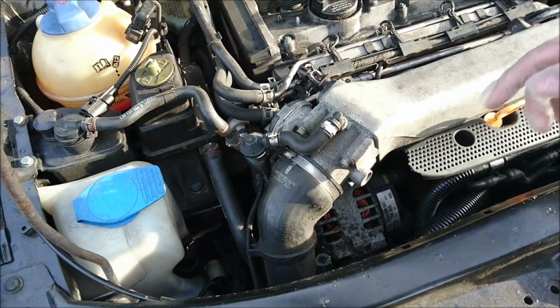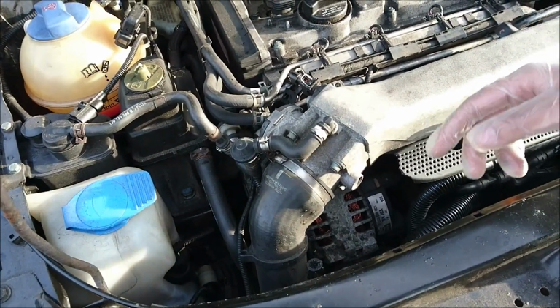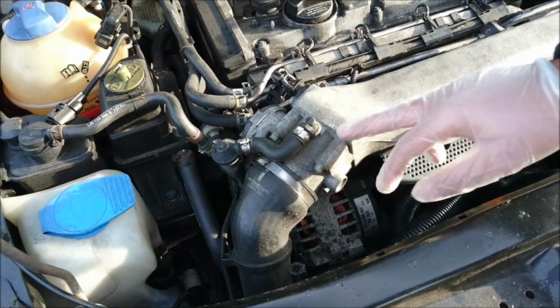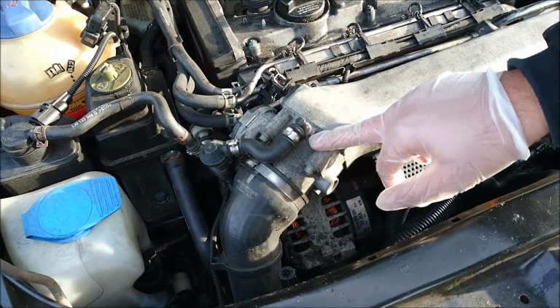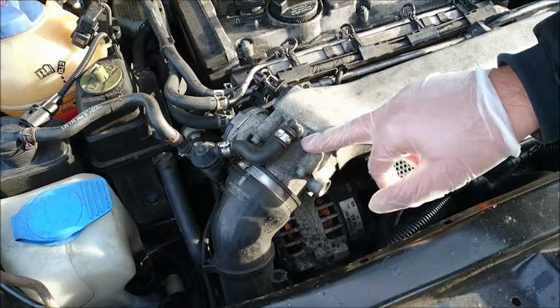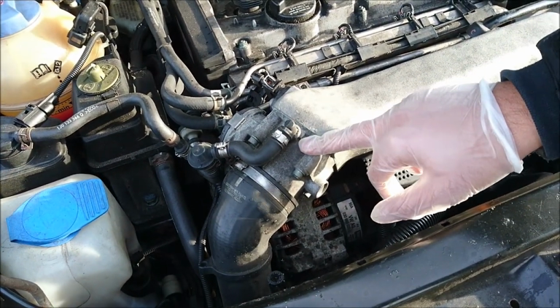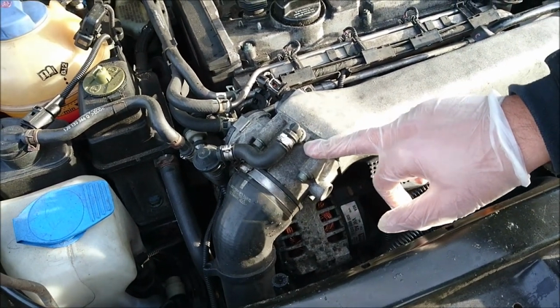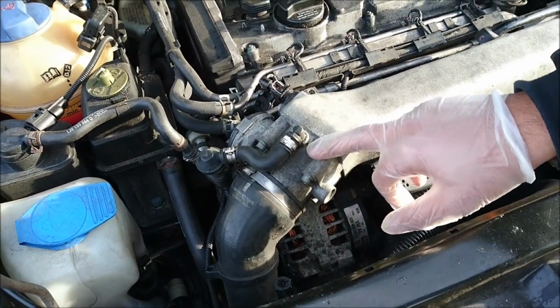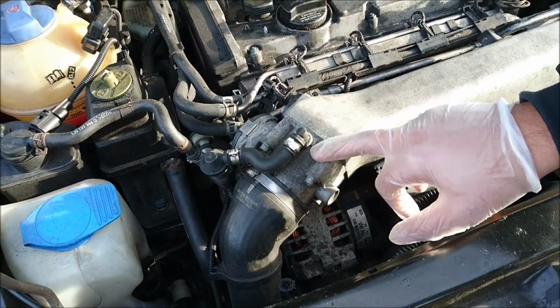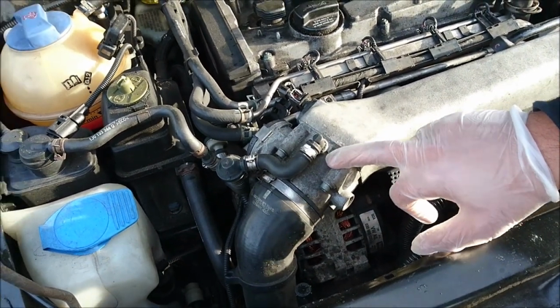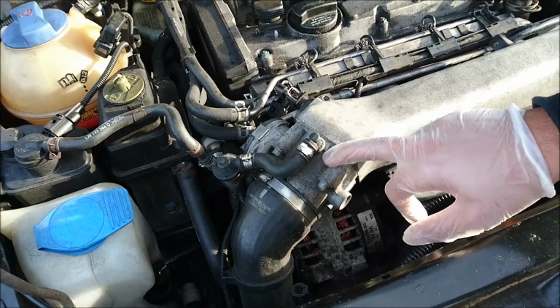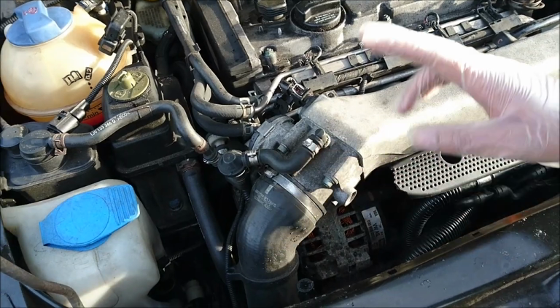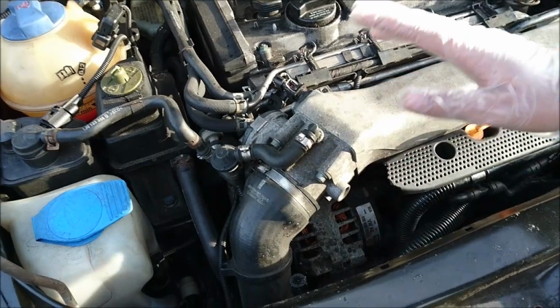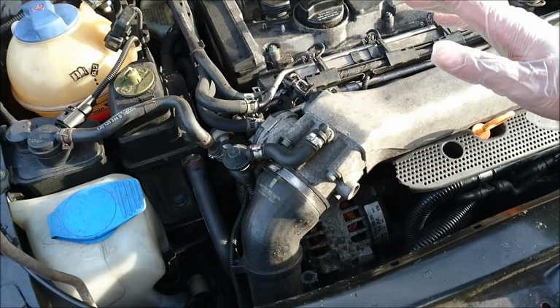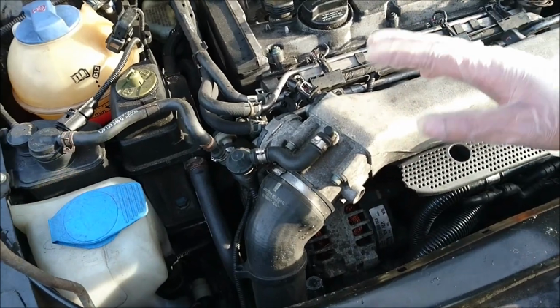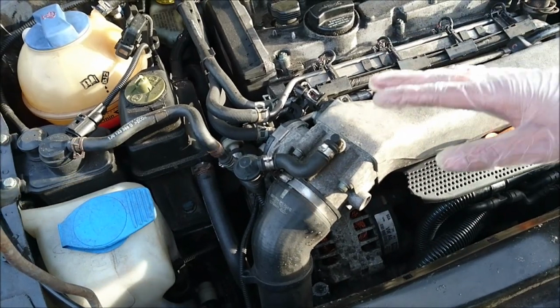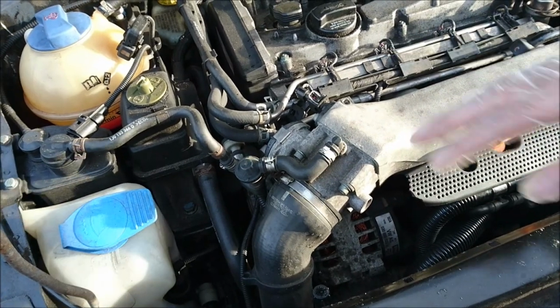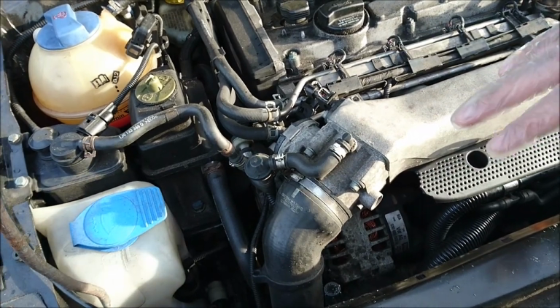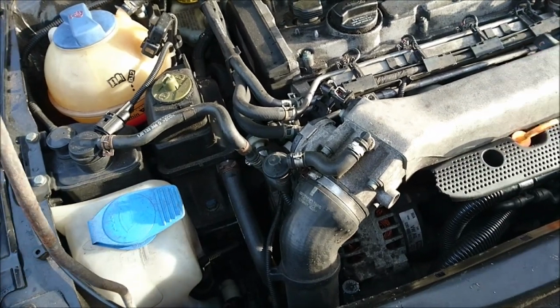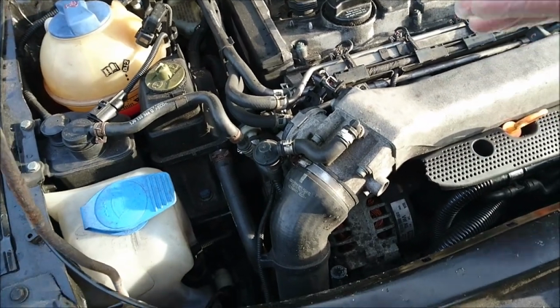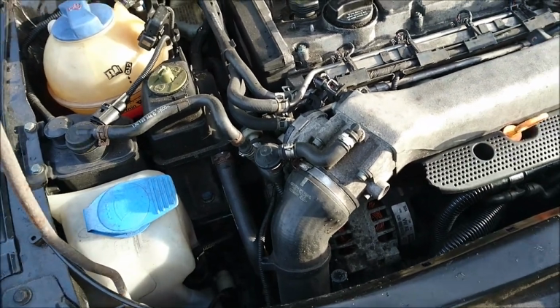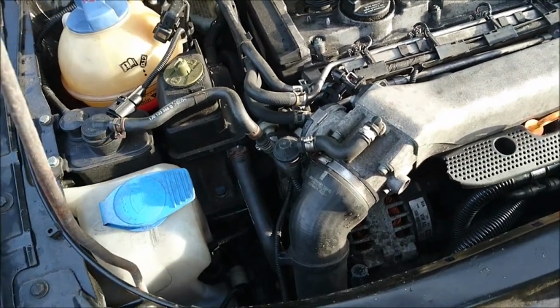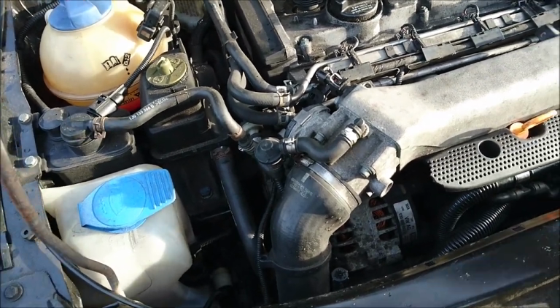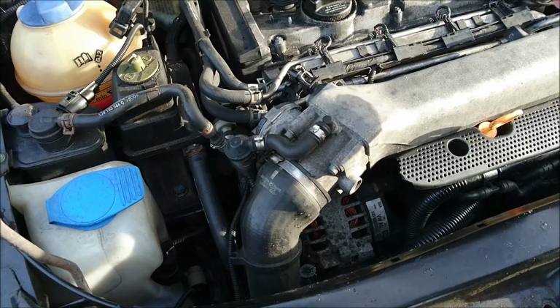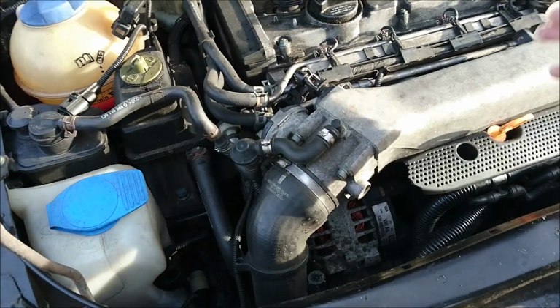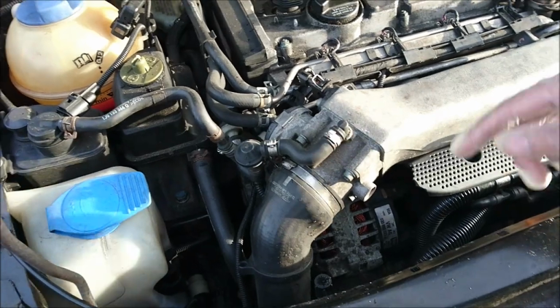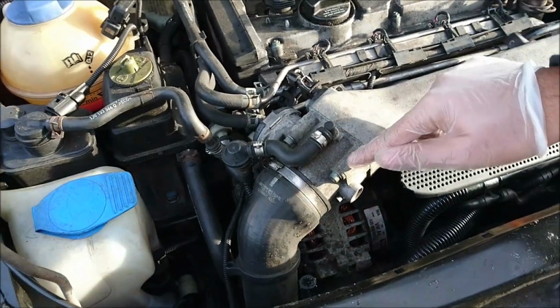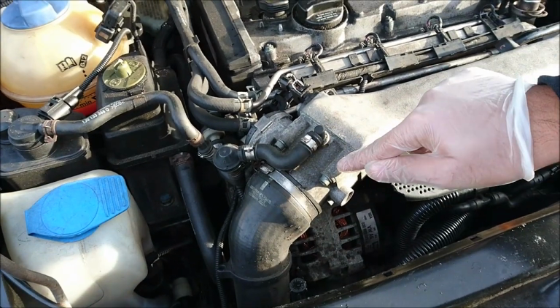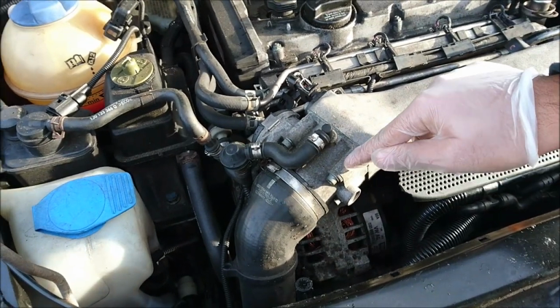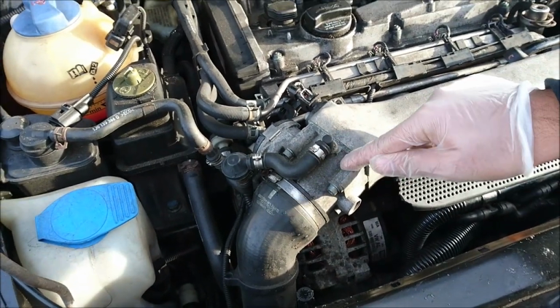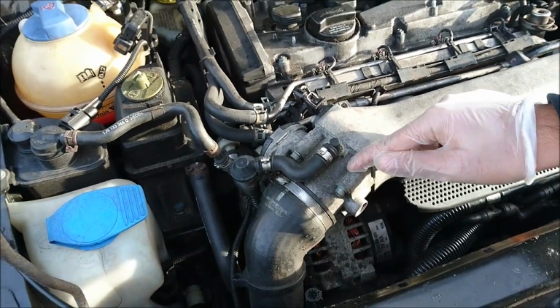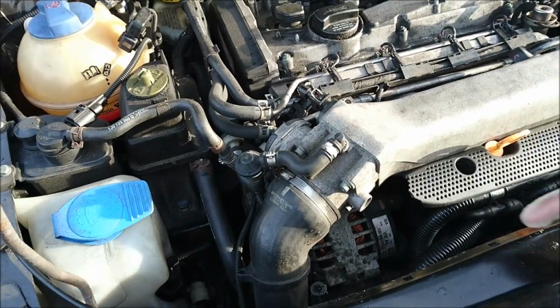What we're going to be doing today is cleaning up the throttle body. If you're ever finding that your throttle is a little bit unresponsive or you've got some flat spots in the rev range, then cleaning this out can solve that problem.